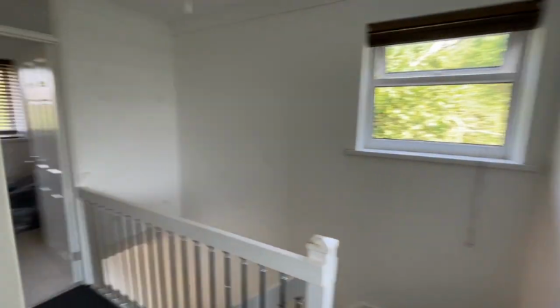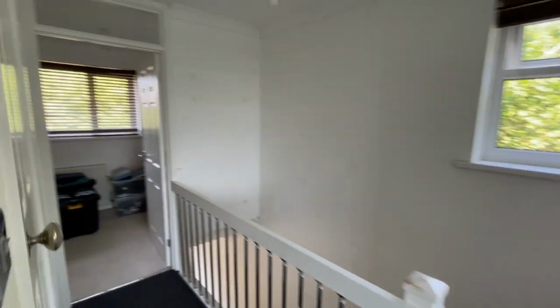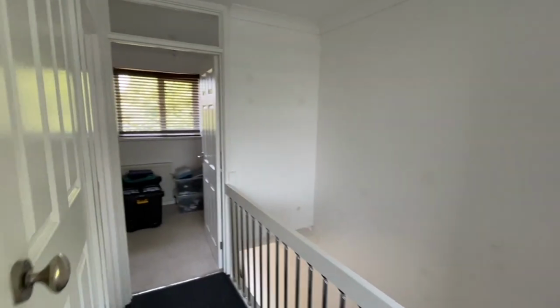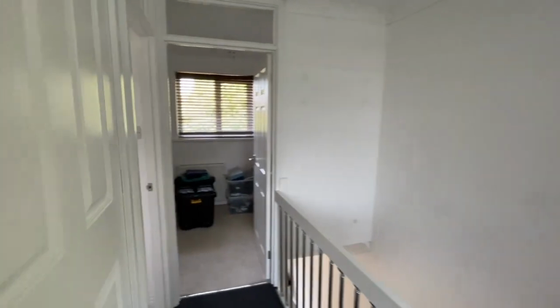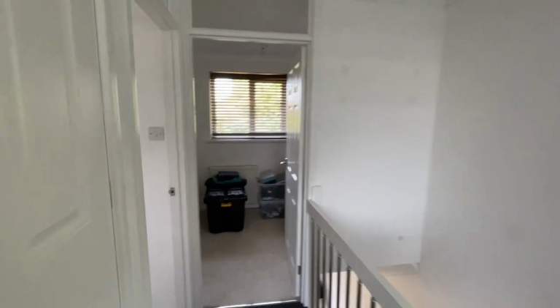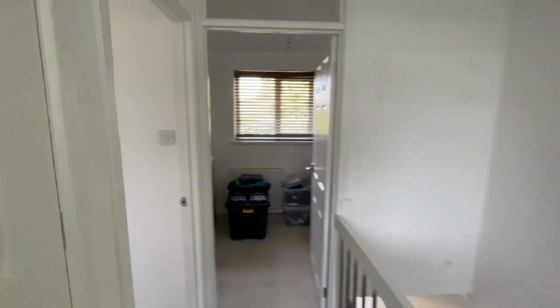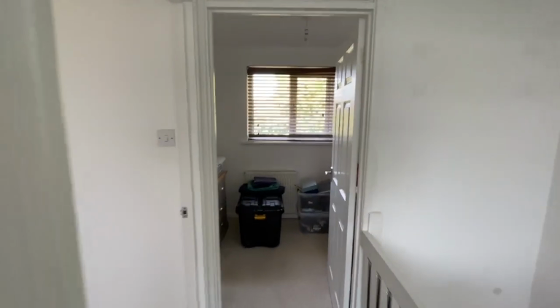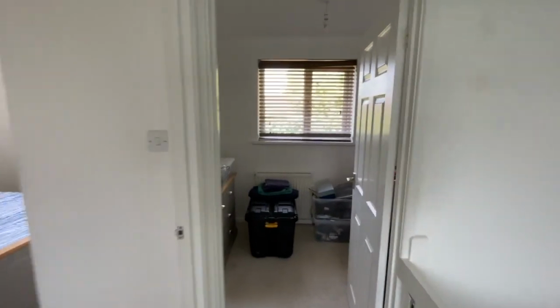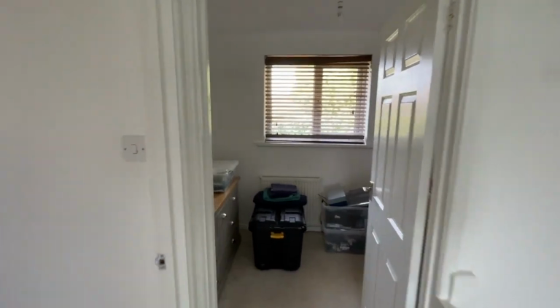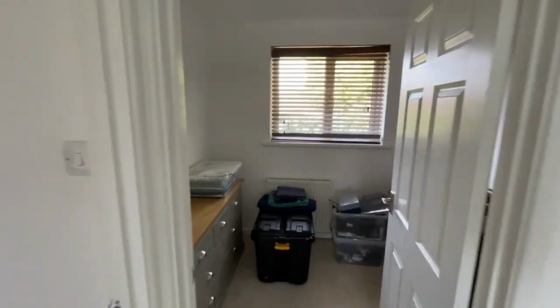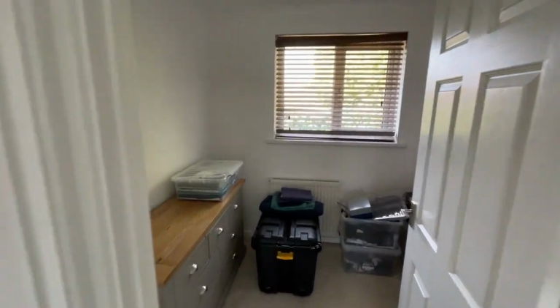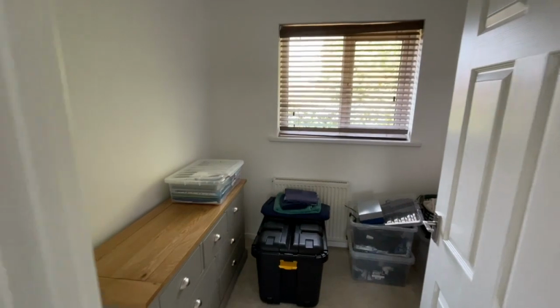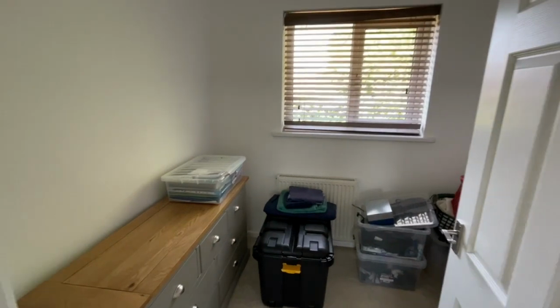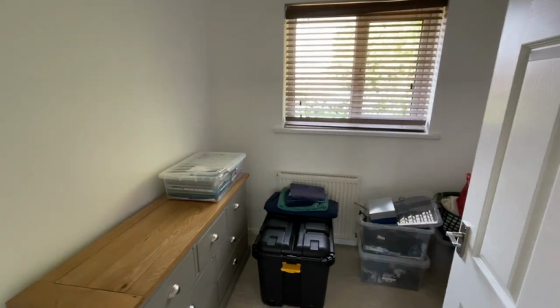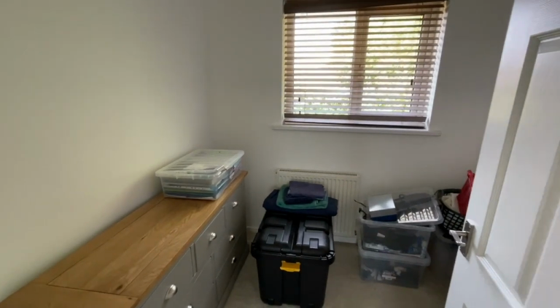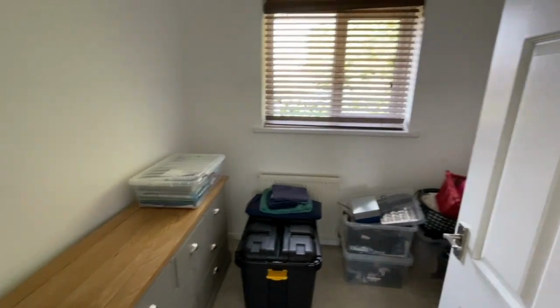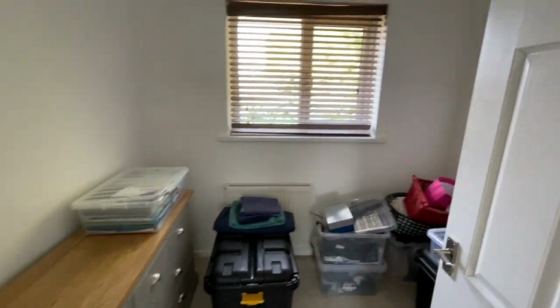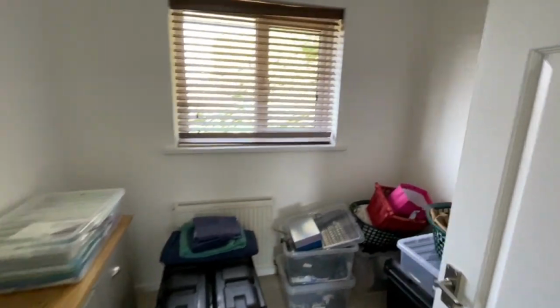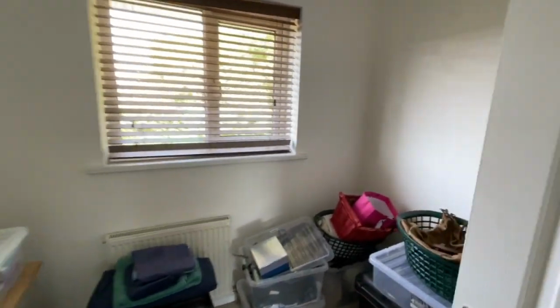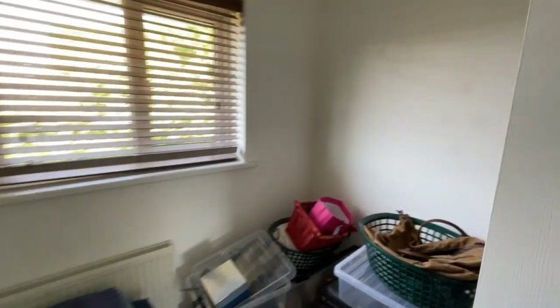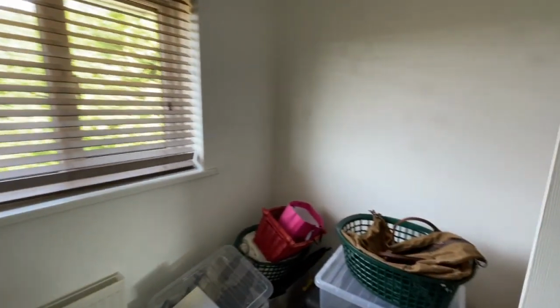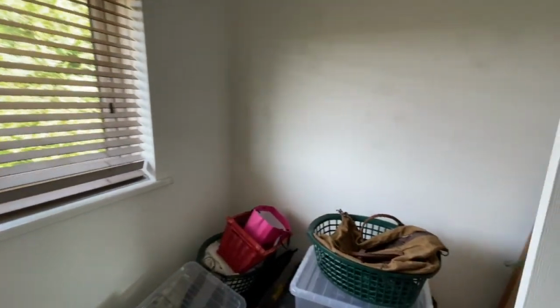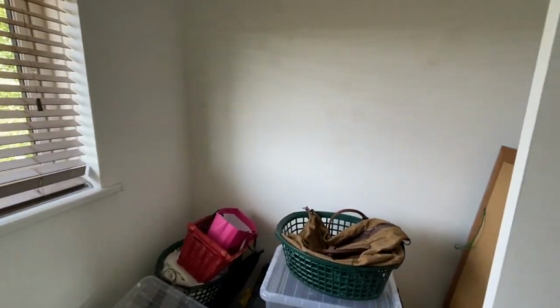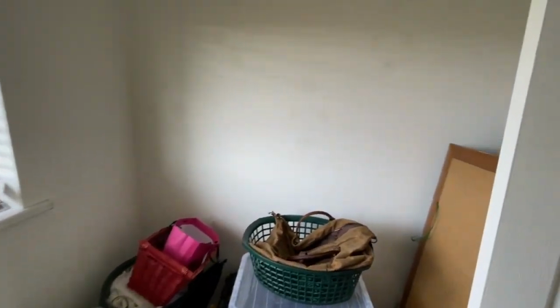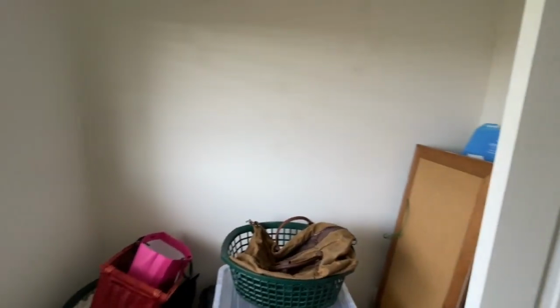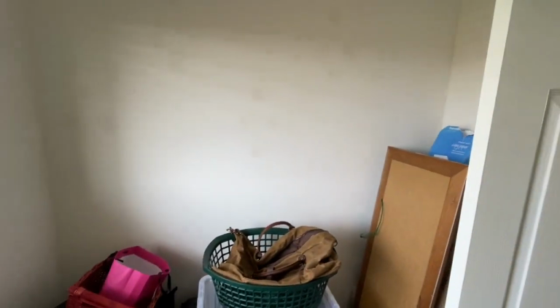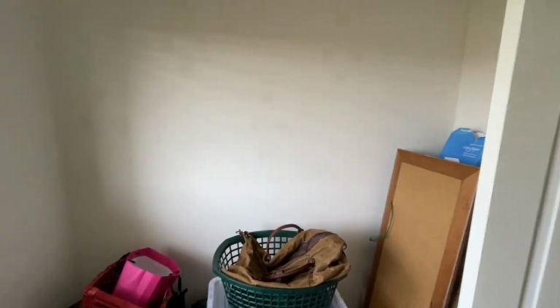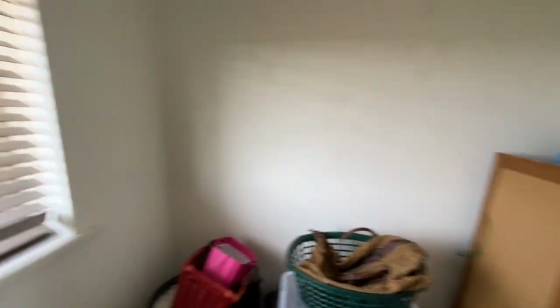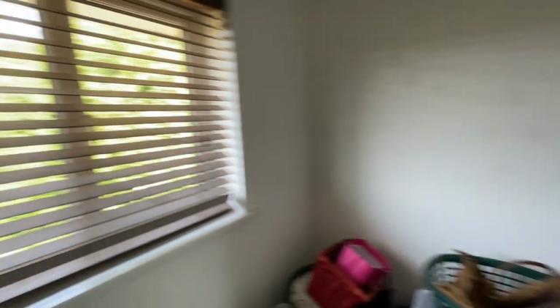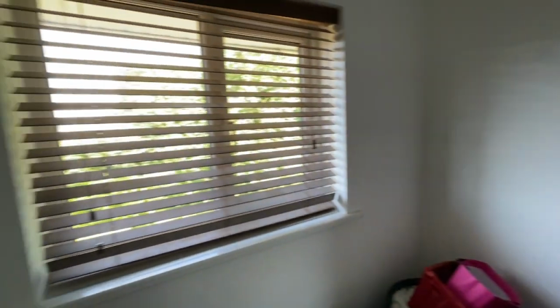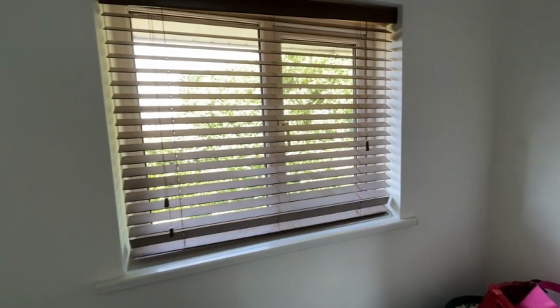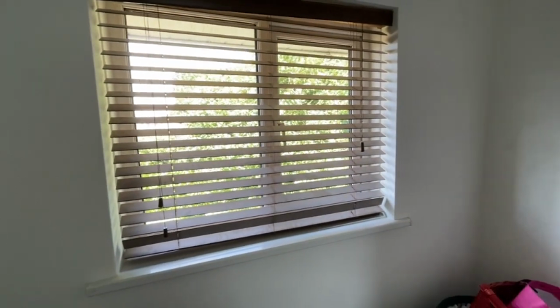Bedroom three is currently used as storage but it's quite a good size single, with a window to the front.